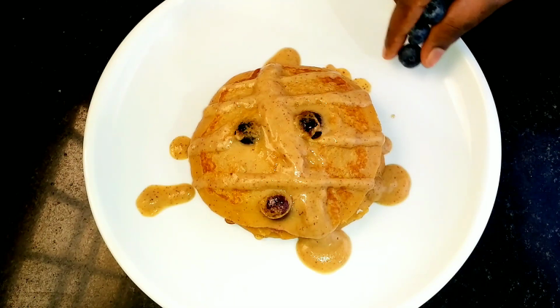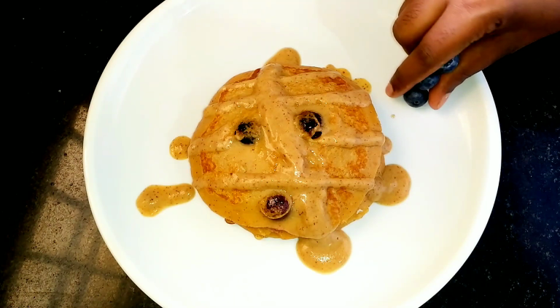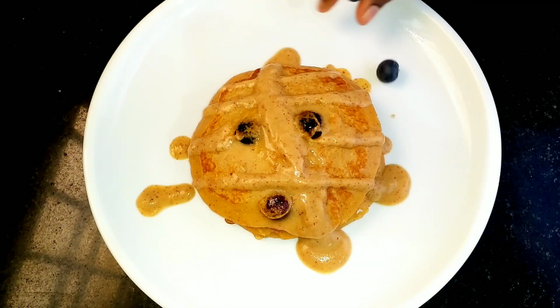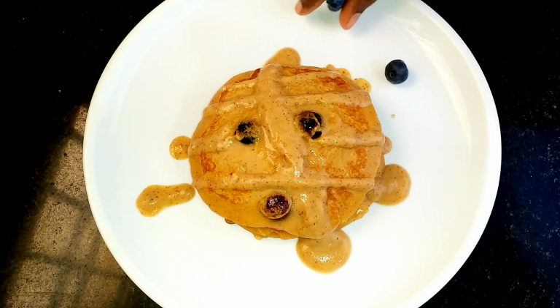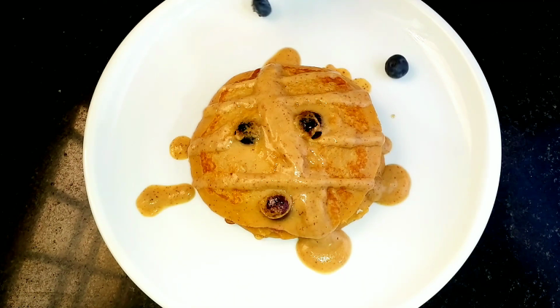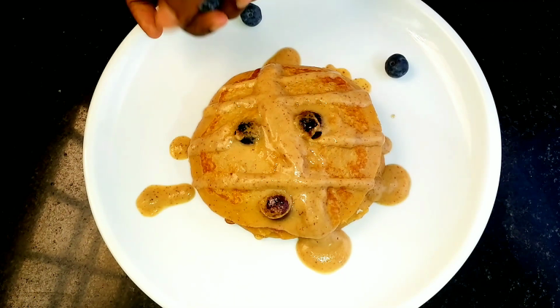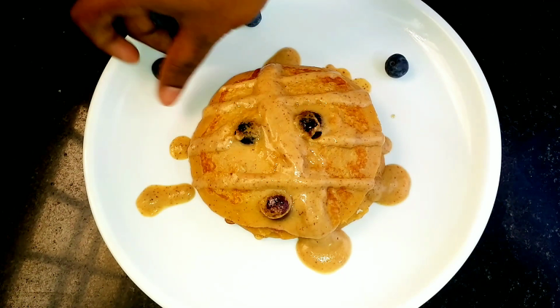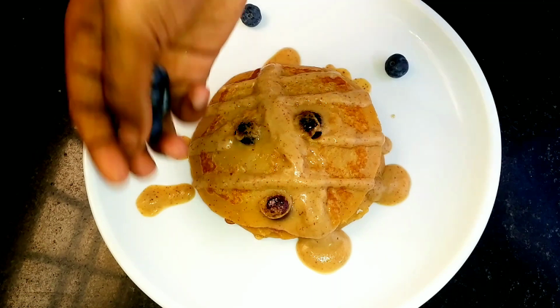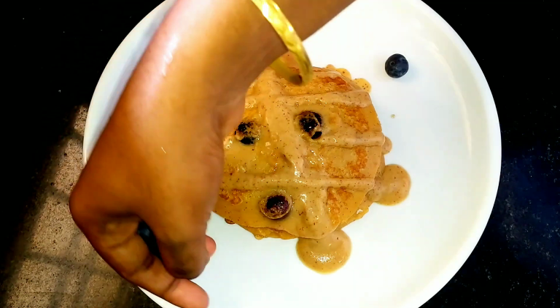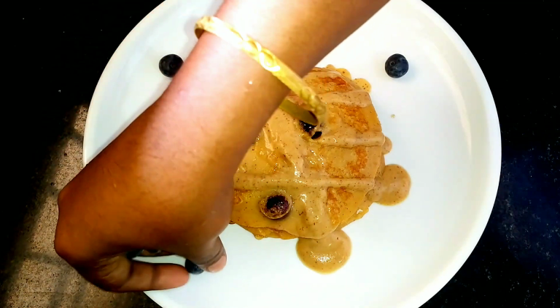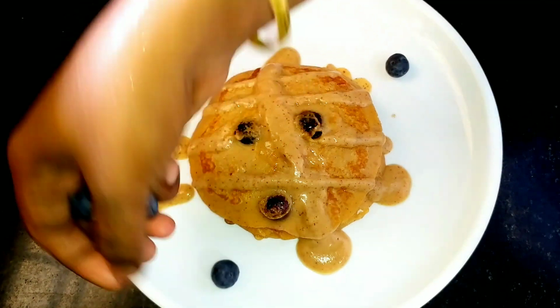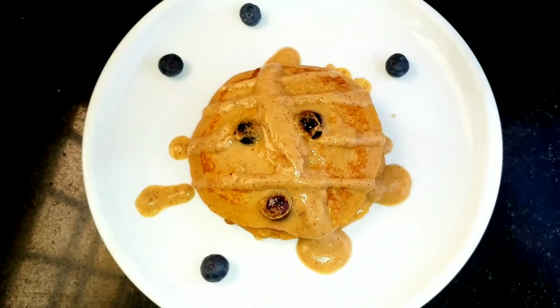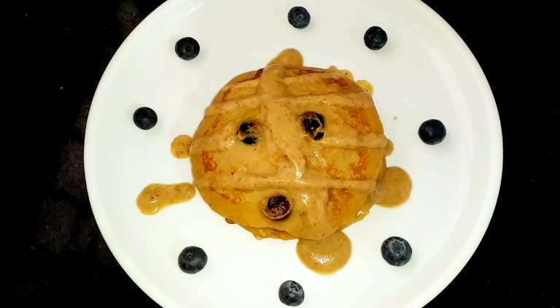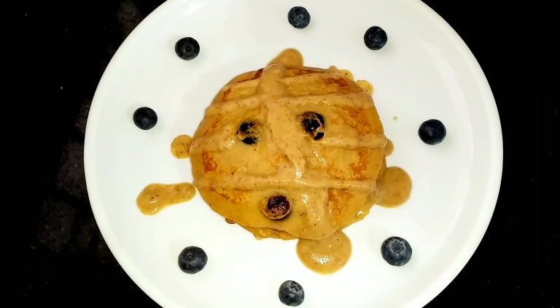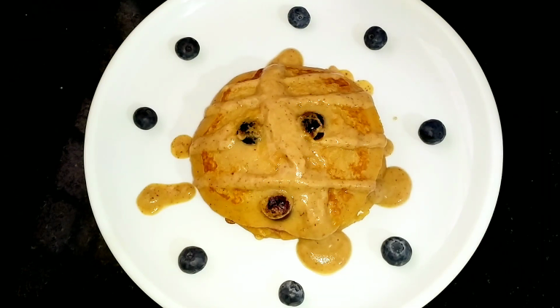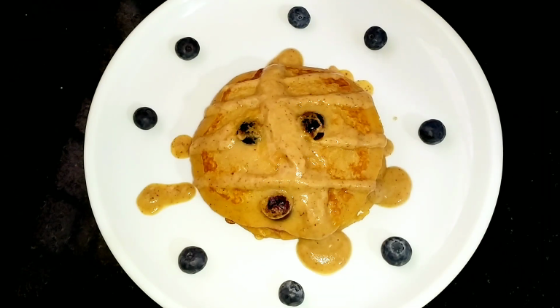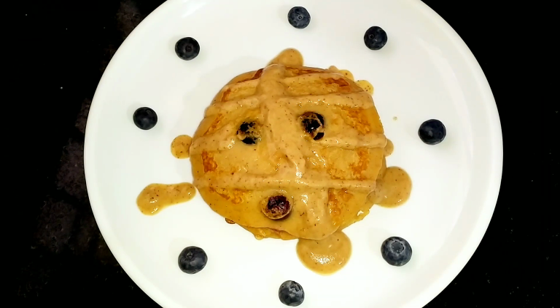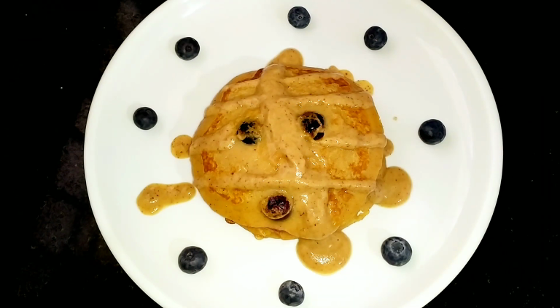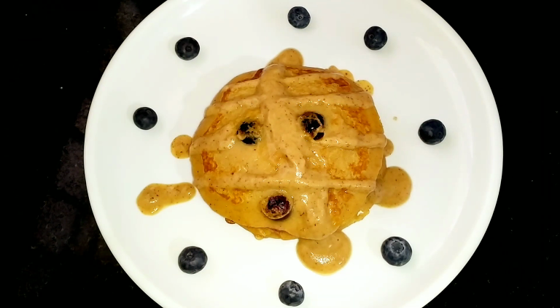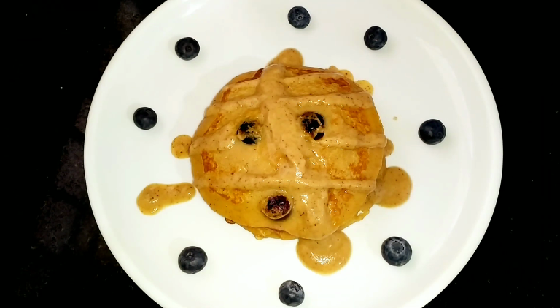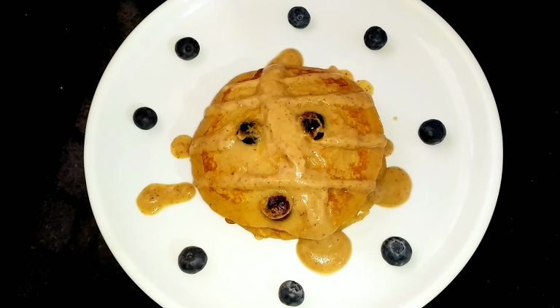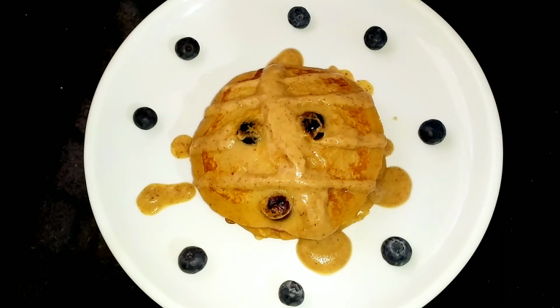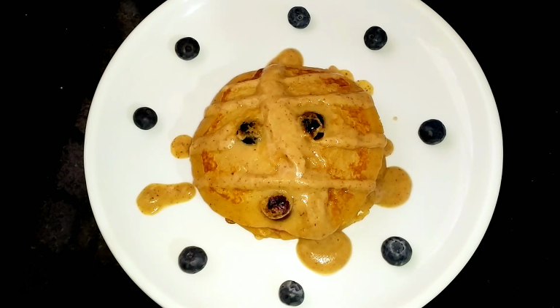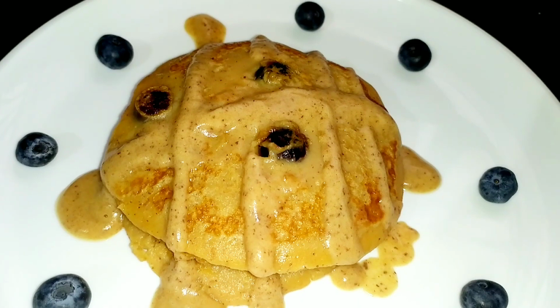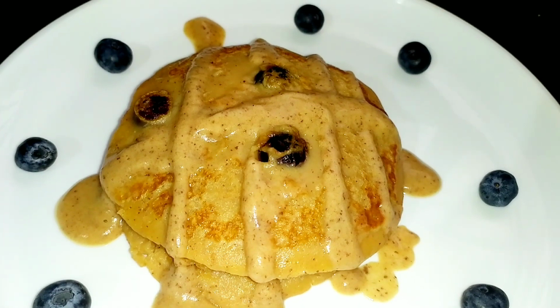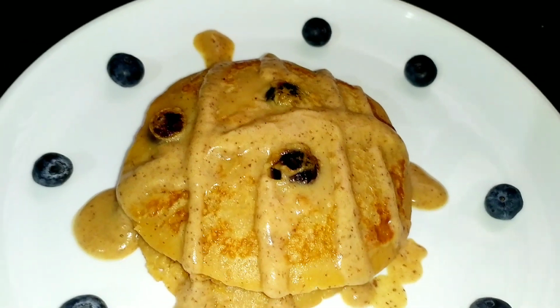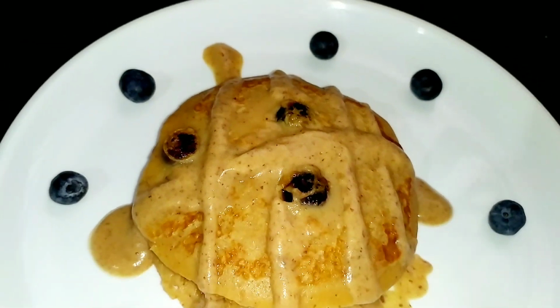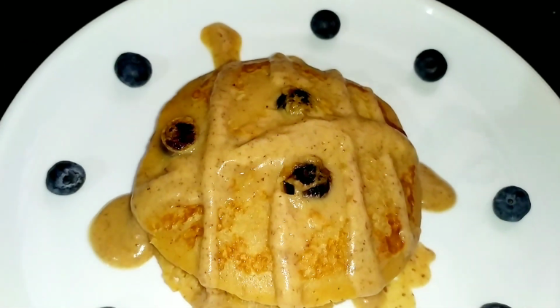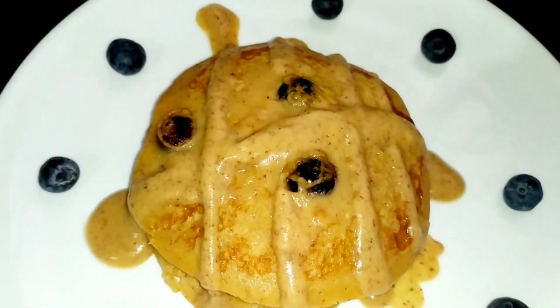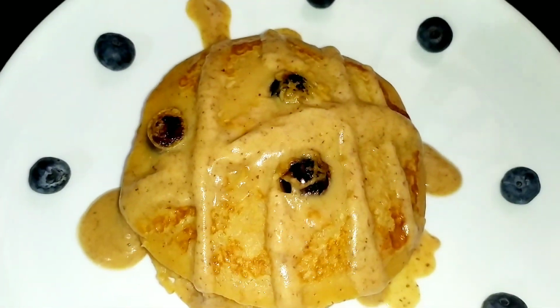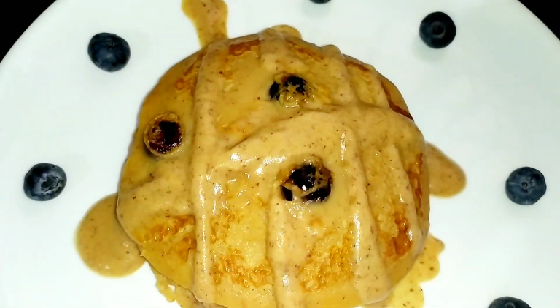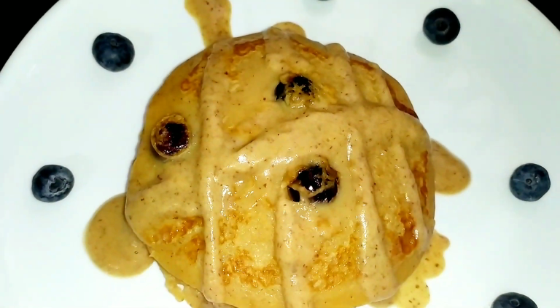This is a healthy breakfast for you. Please tell us in the comment section if you like this video. Subscribe to my YouTube channel and thanks for watching.